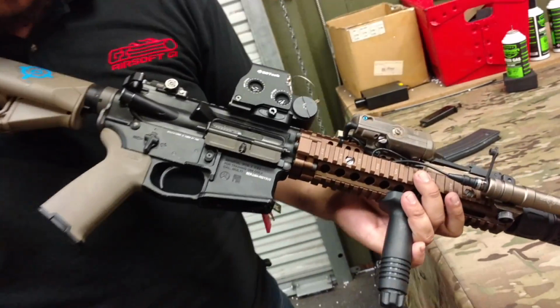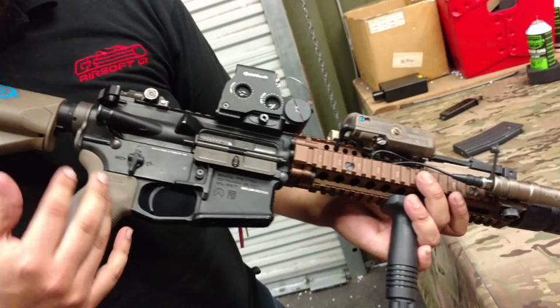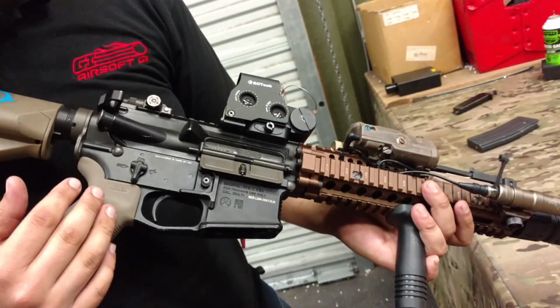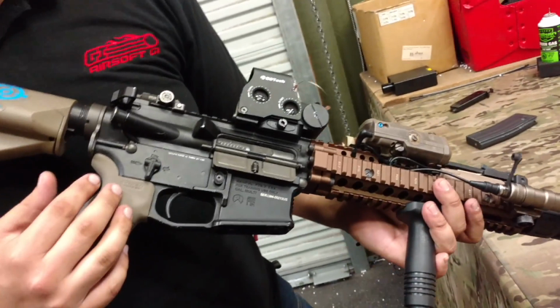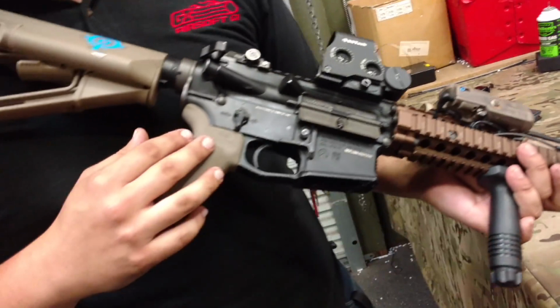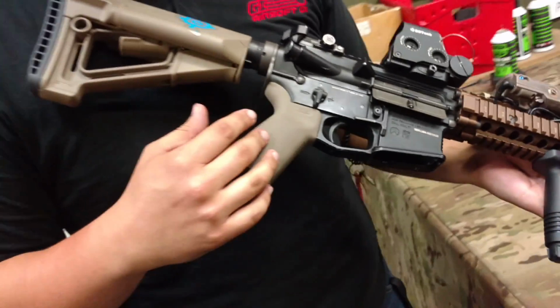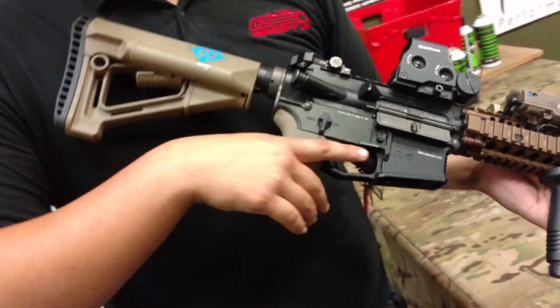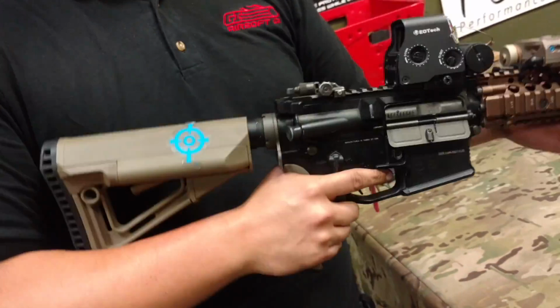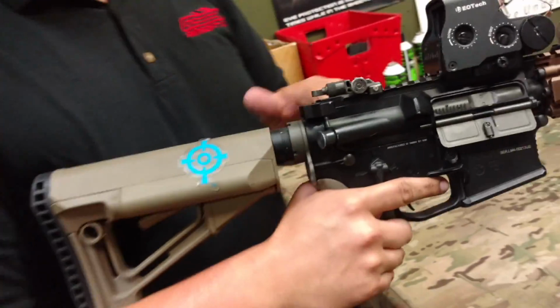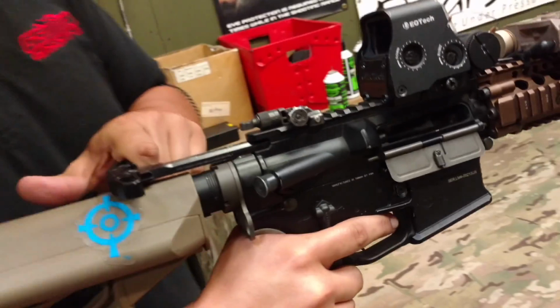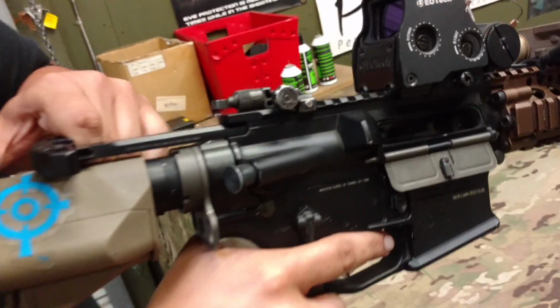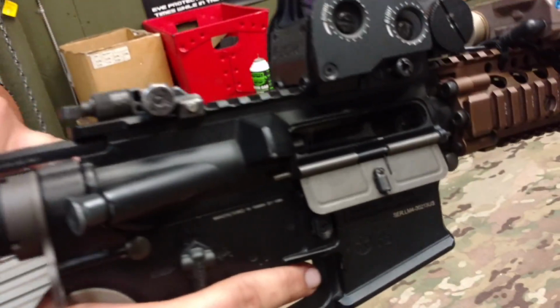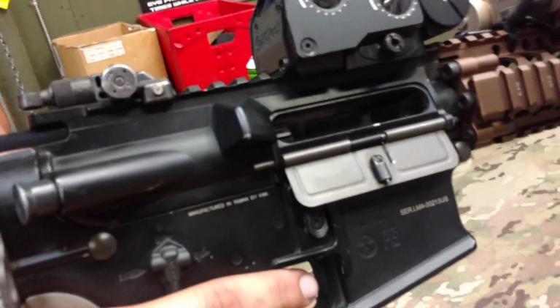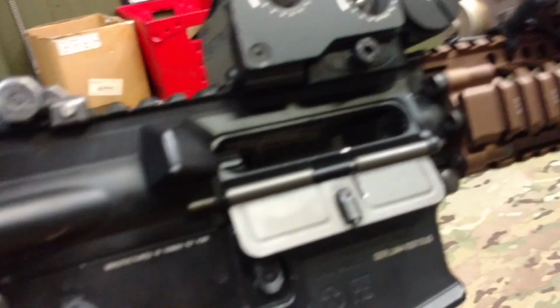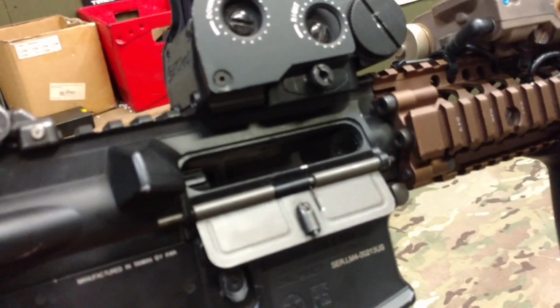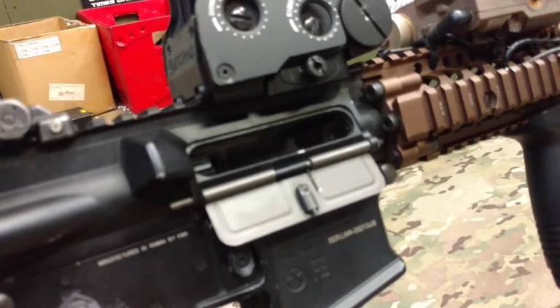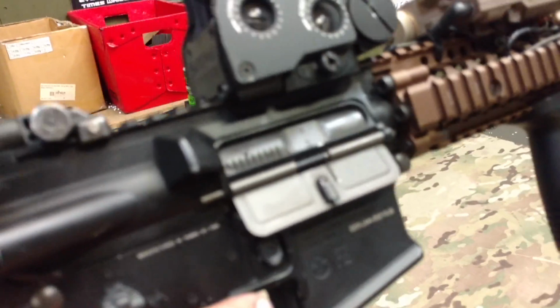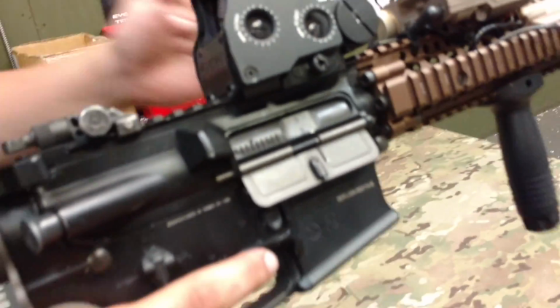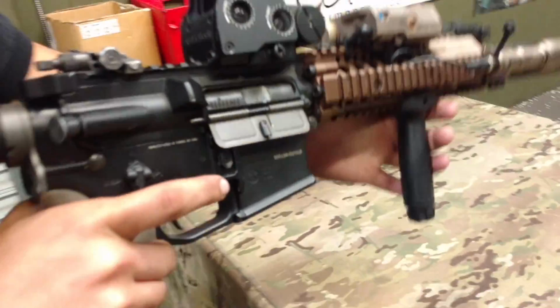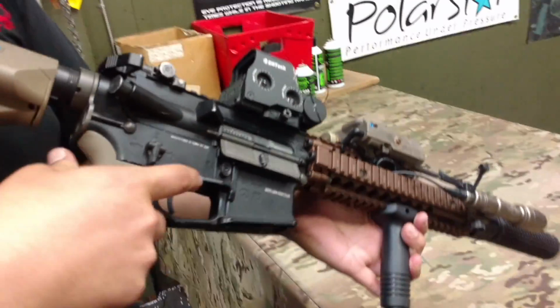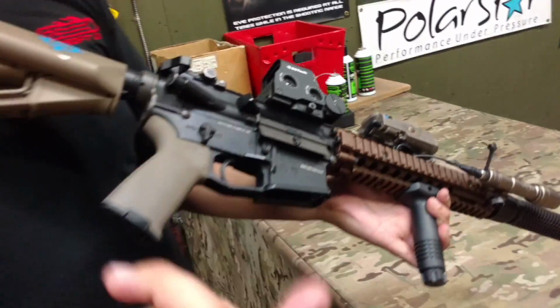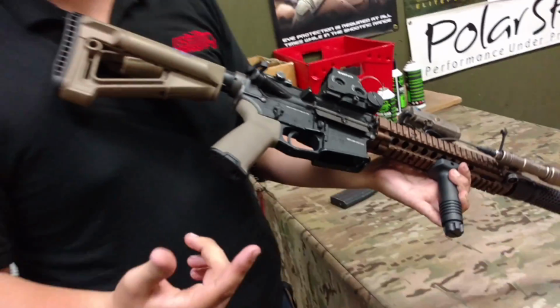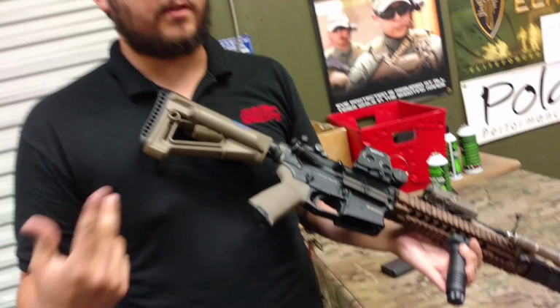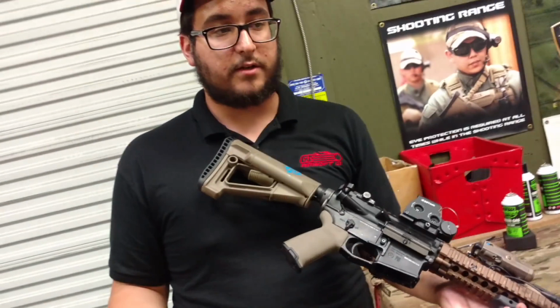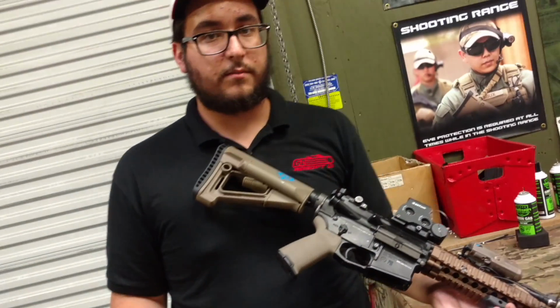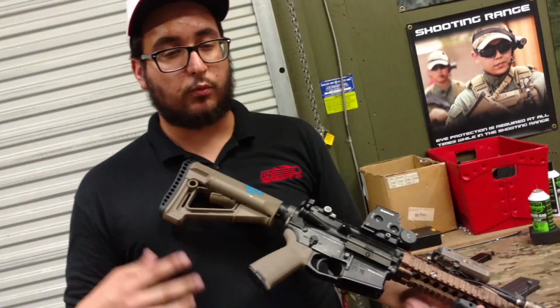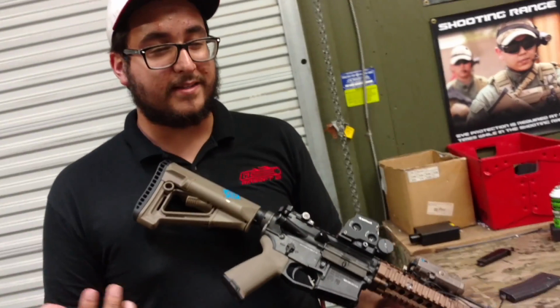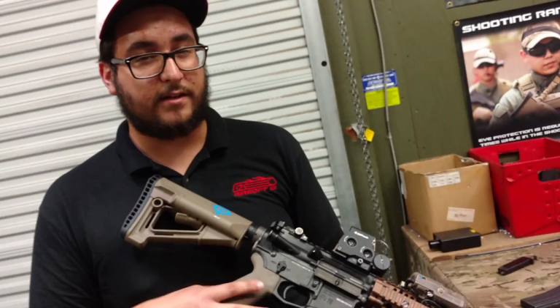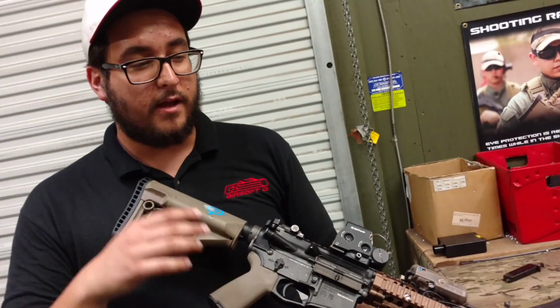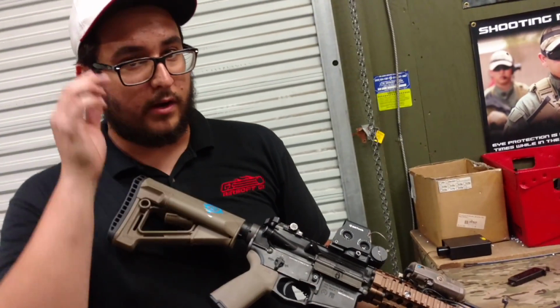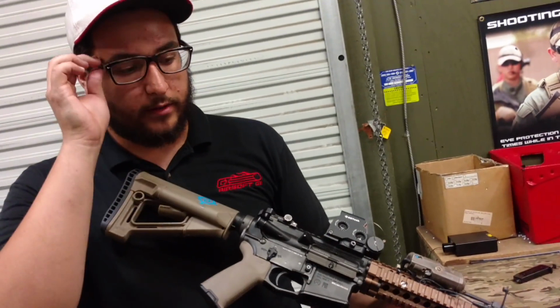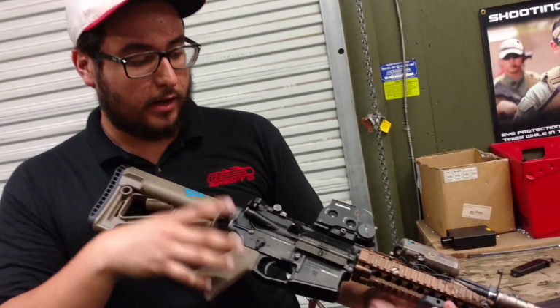I've done a lot to this externally. Internally, just one simple upgrade was the Maple Leaf Evo II hop-up unit. It comes with a new bucking, new steel sleeve, and a steel tensioner arm, so it's really consistent and very accurate at range.